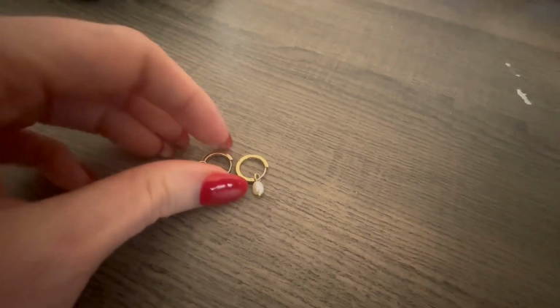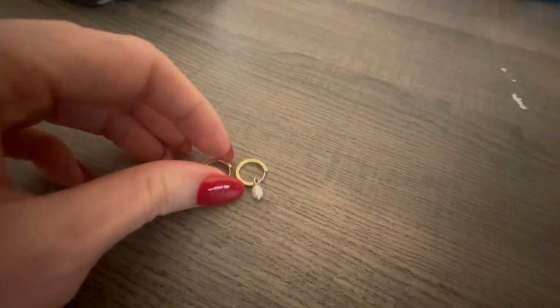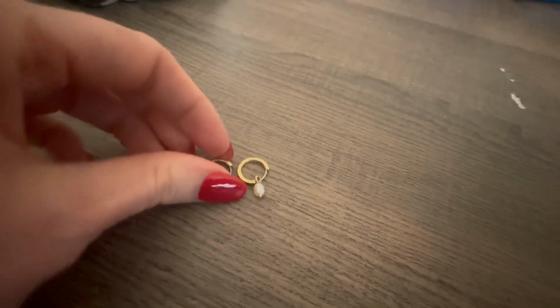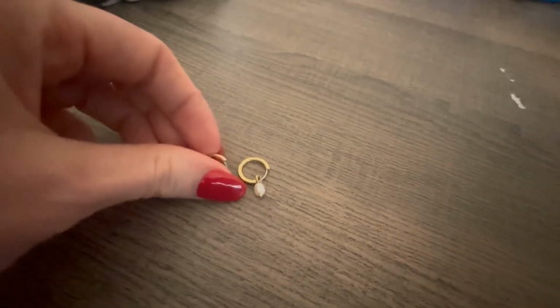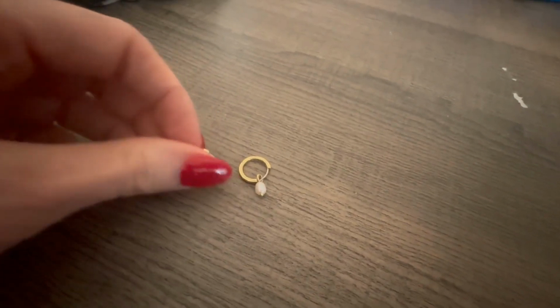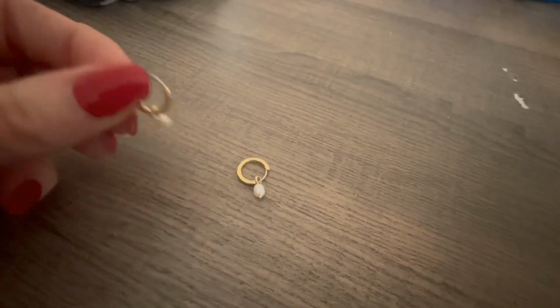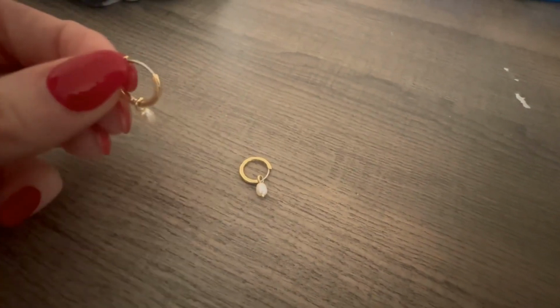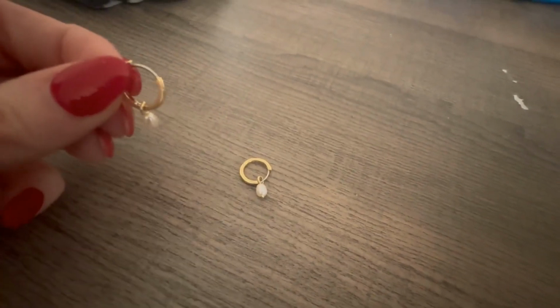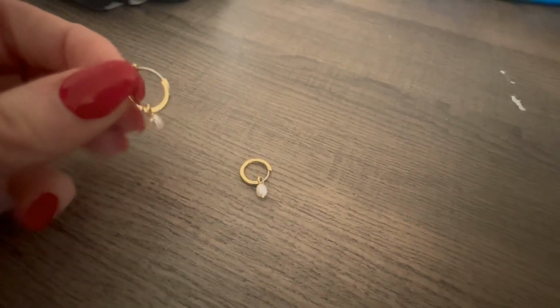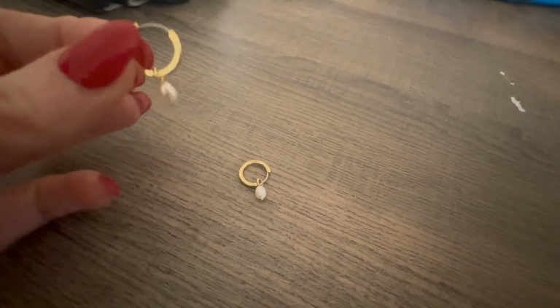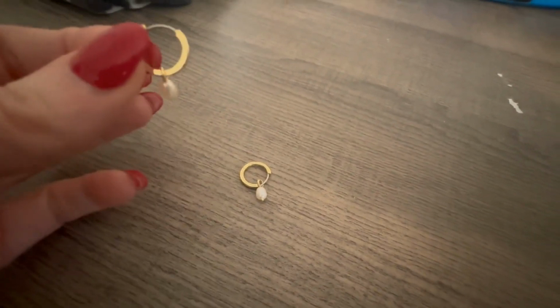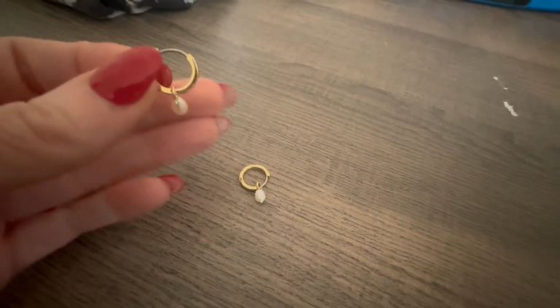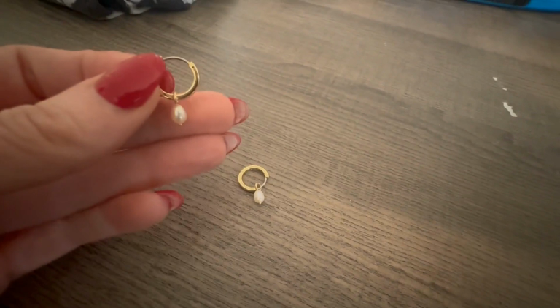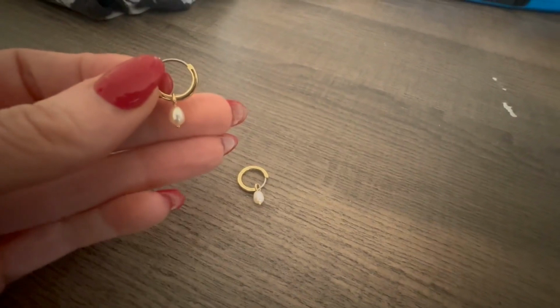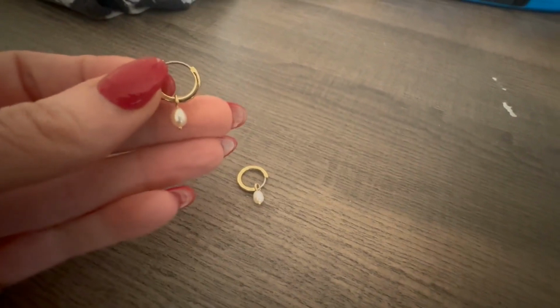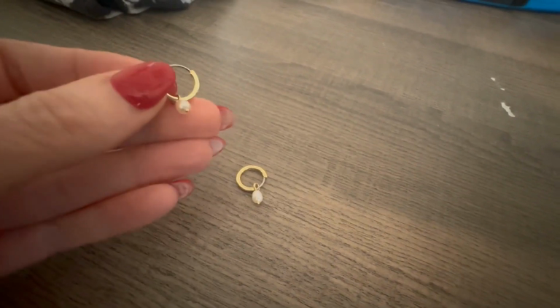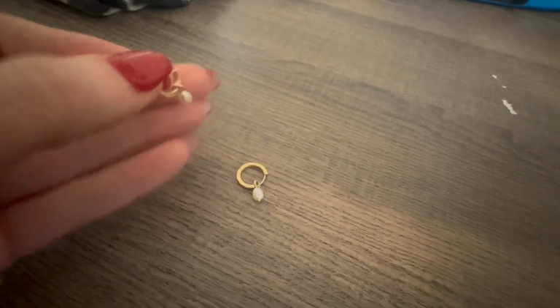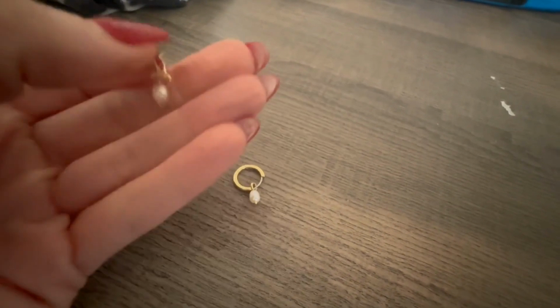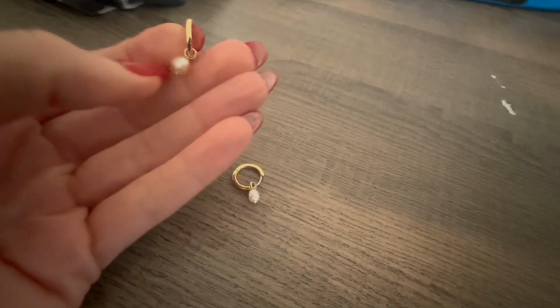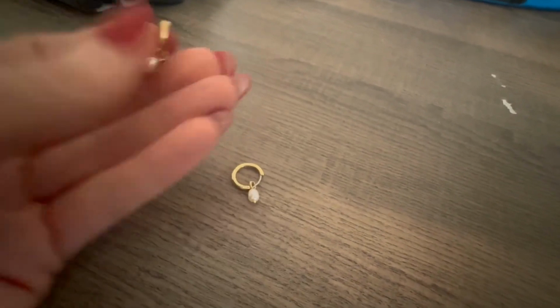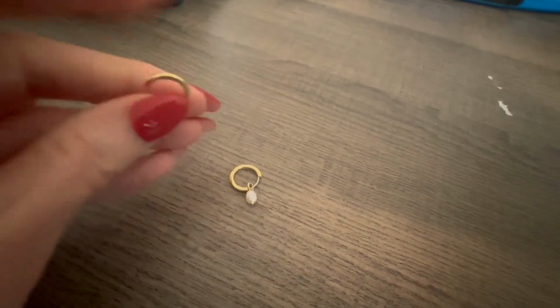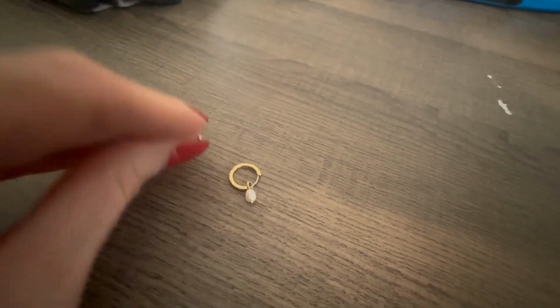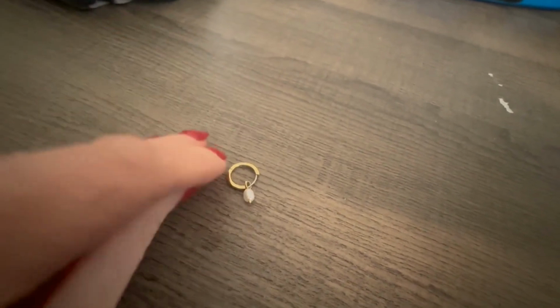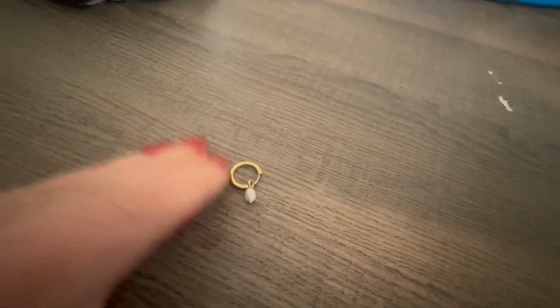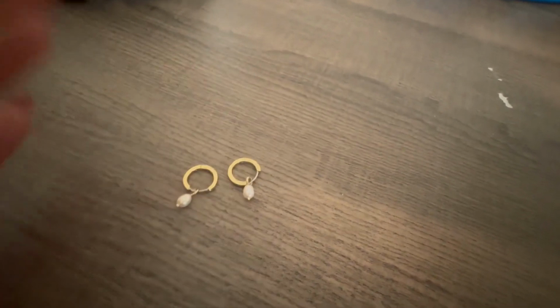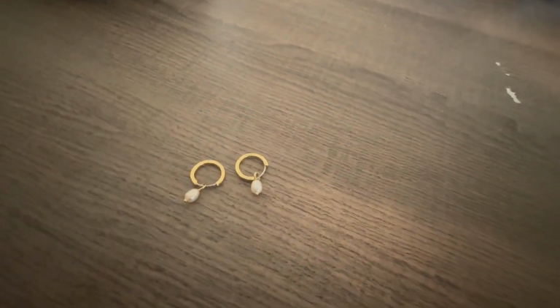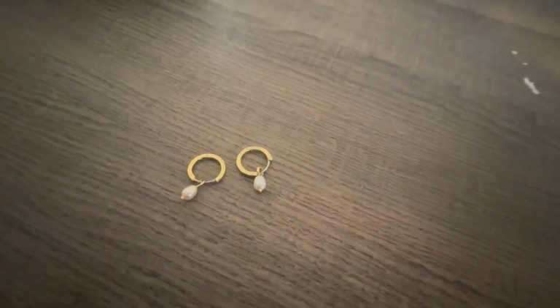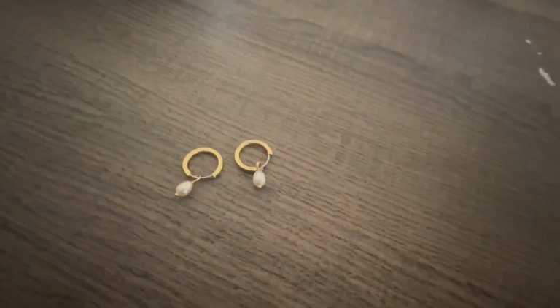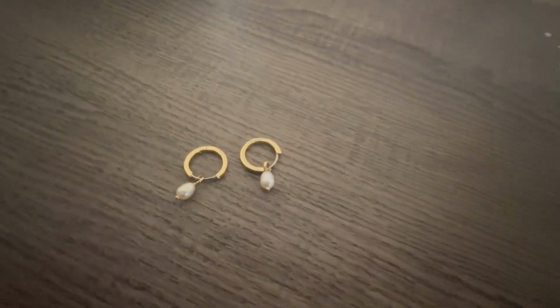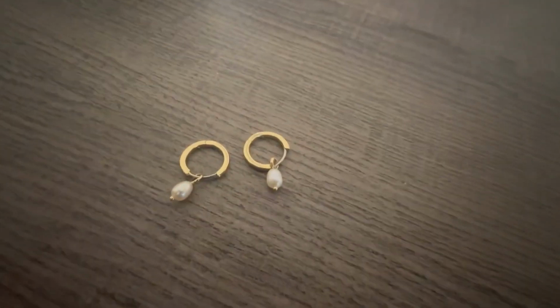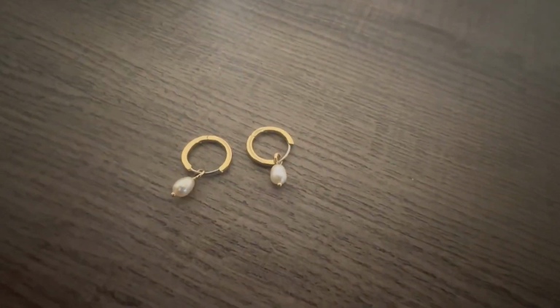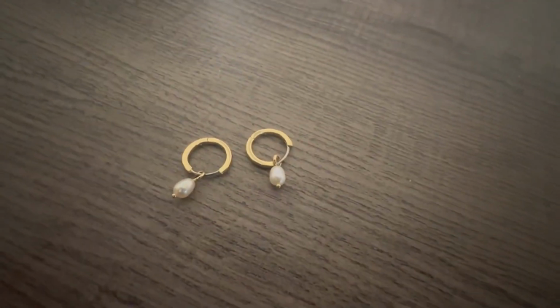I like that there's no earring back — it has the latch hook, which is great. And all in all, super cute.